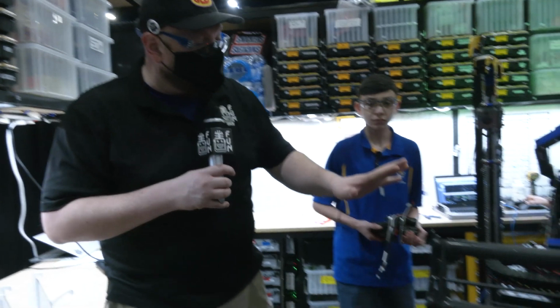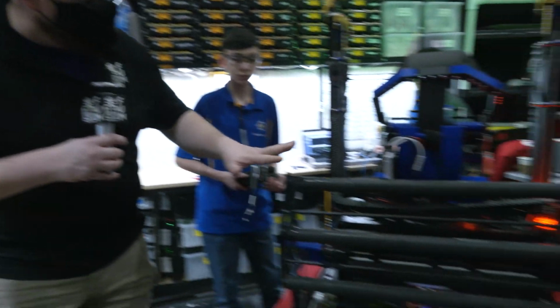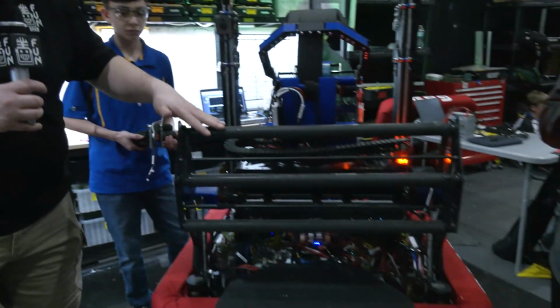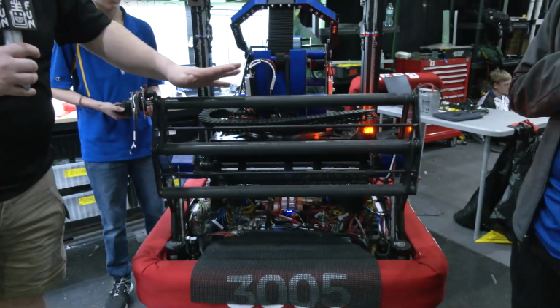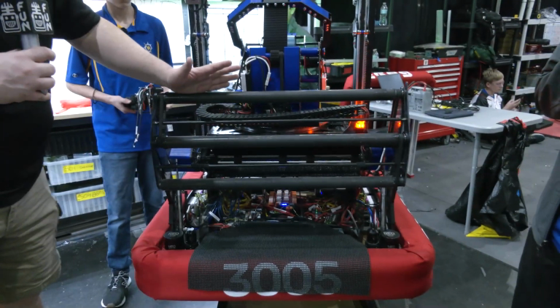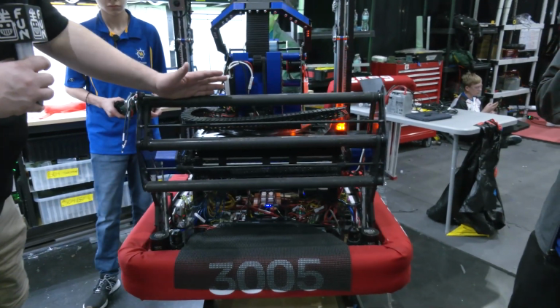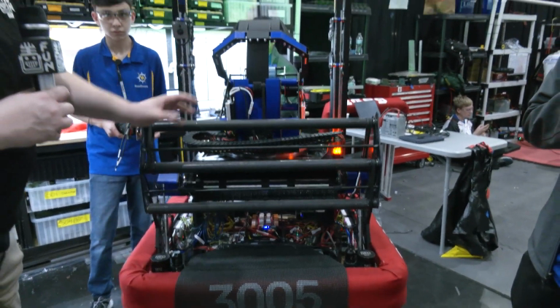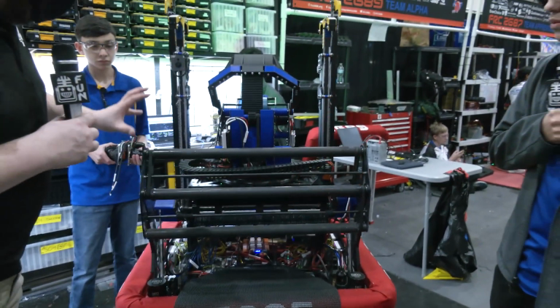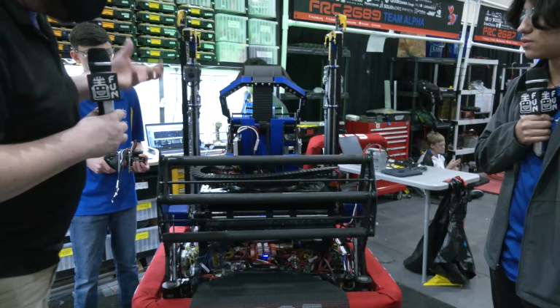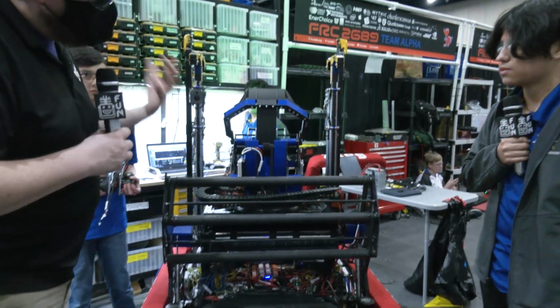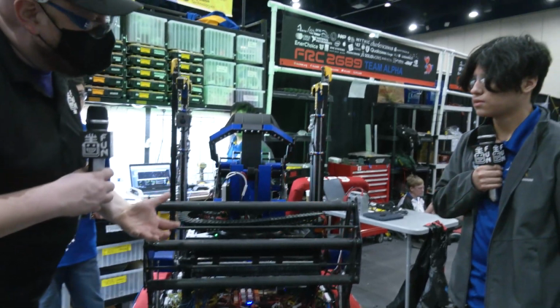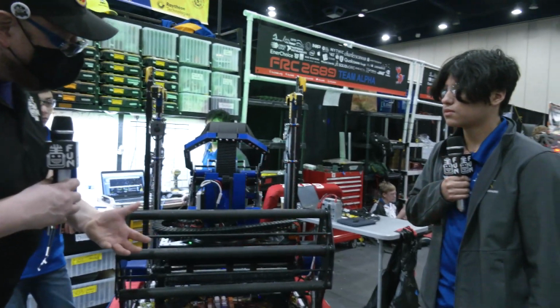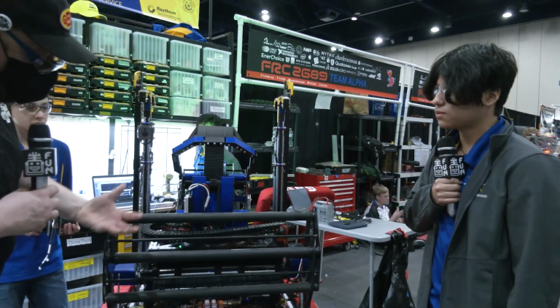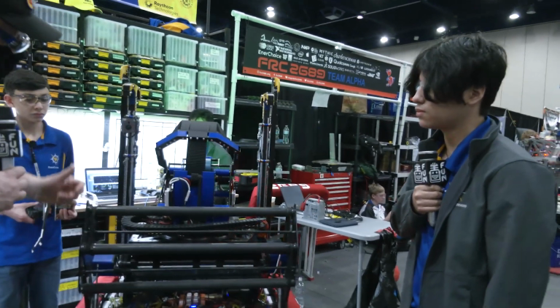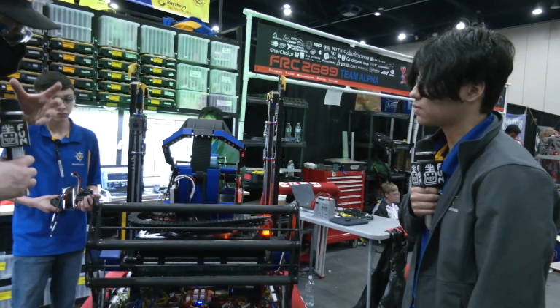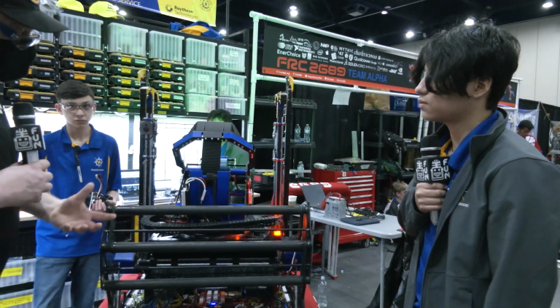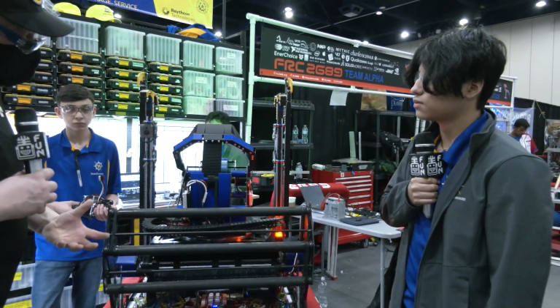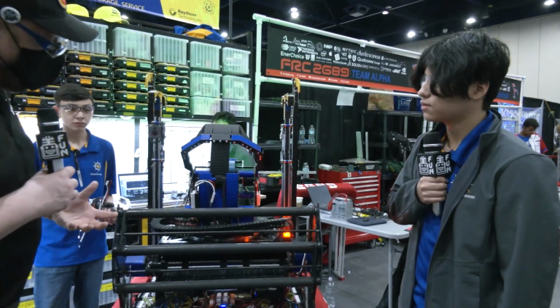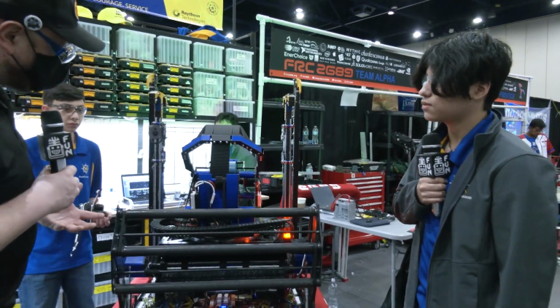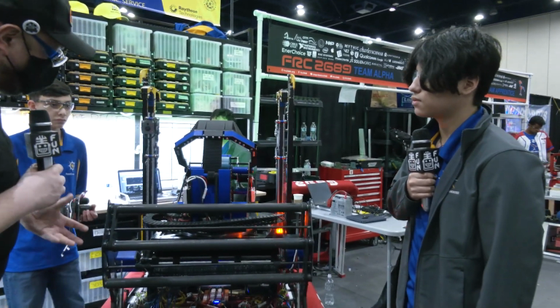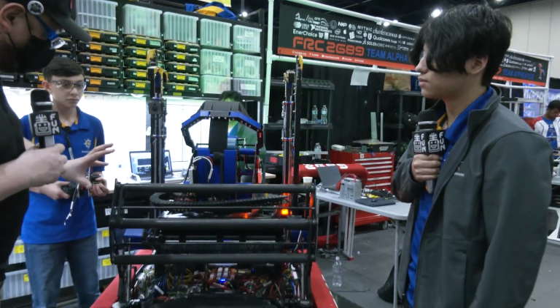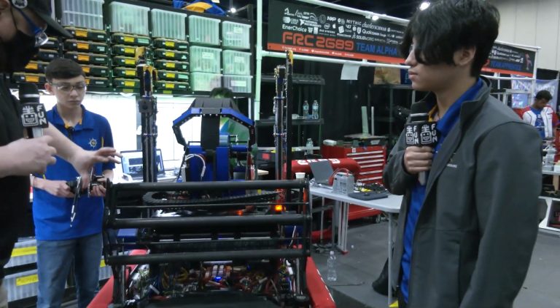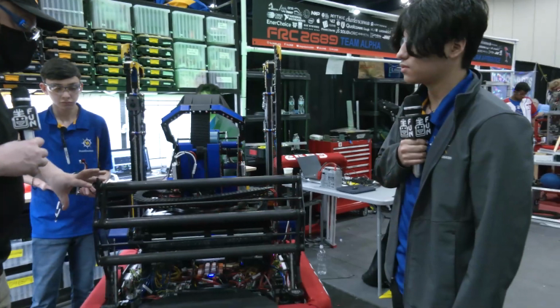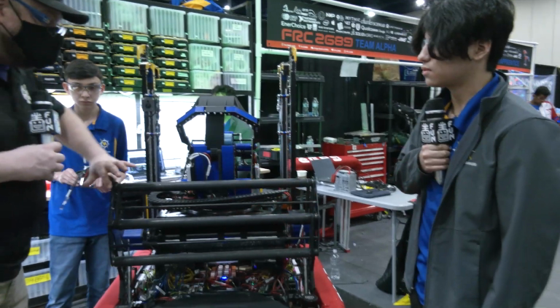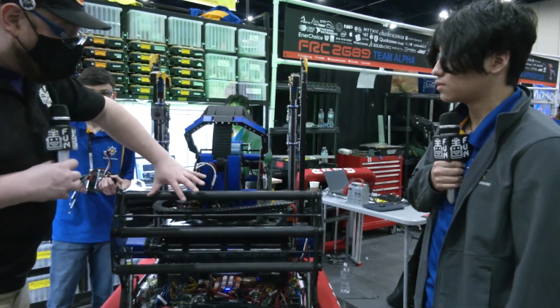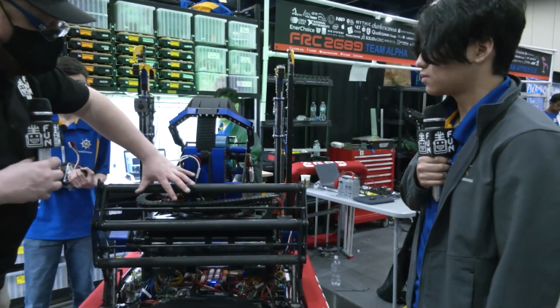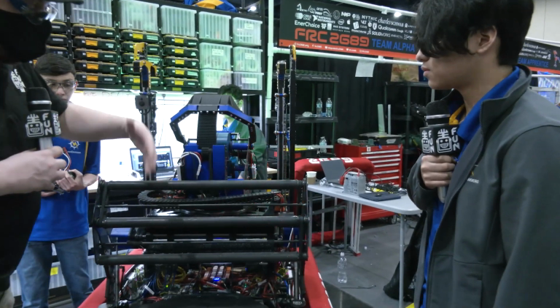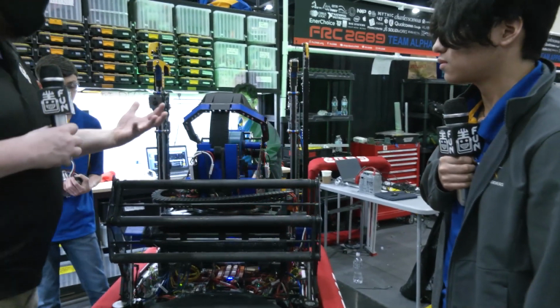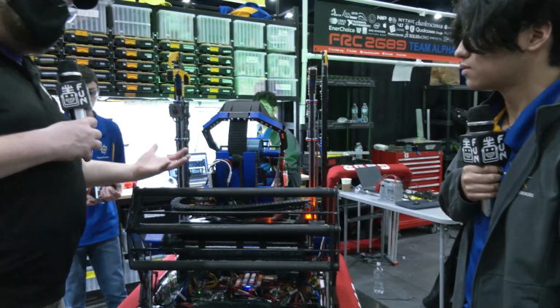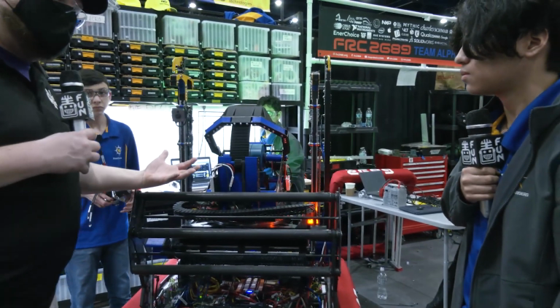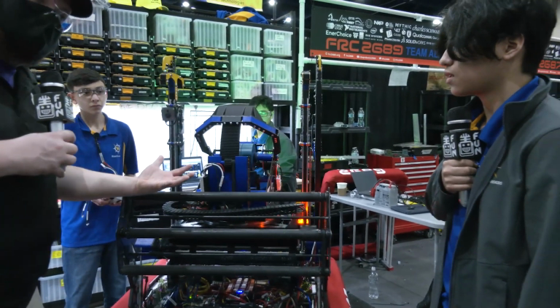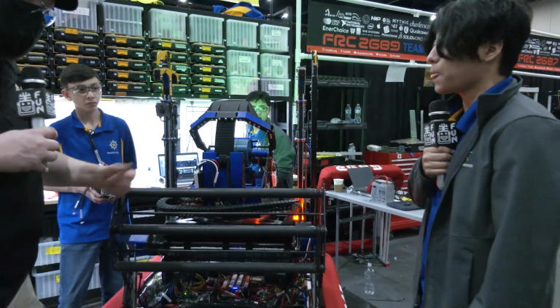Starting out, let's talk about your intake. You guys got a really wide intake — I love that. You're able to get a lot of cargo inside your robot. Talk to me about the design and any changes you might have made throughout the season as well.